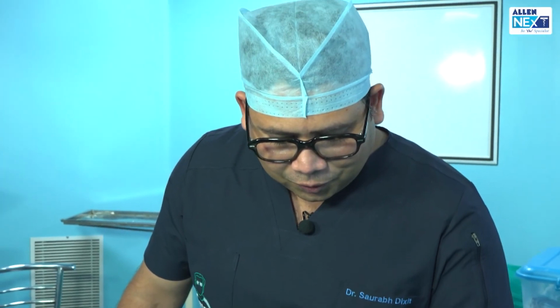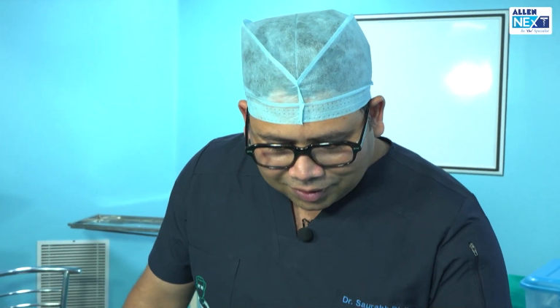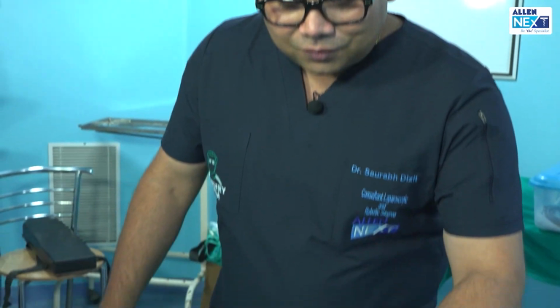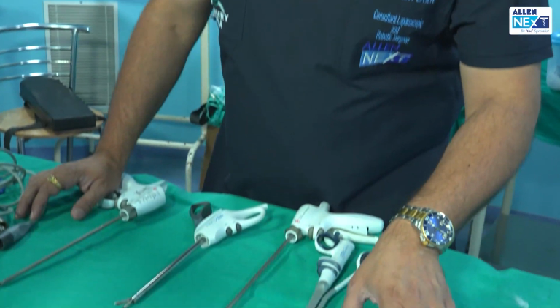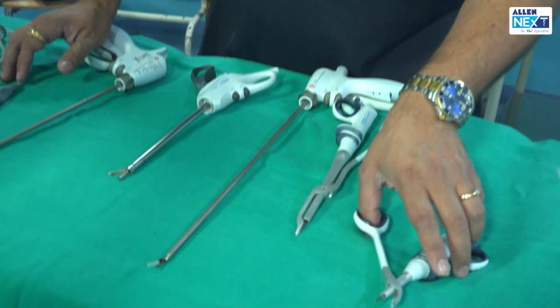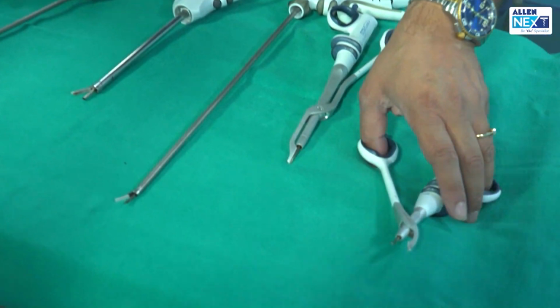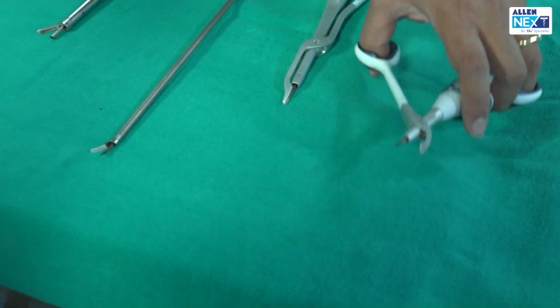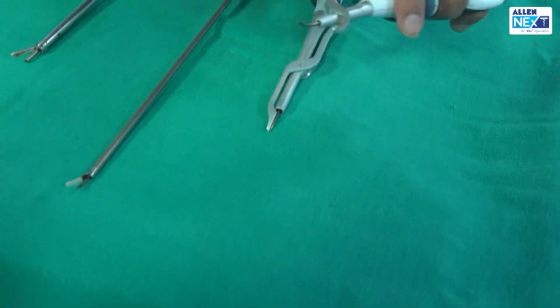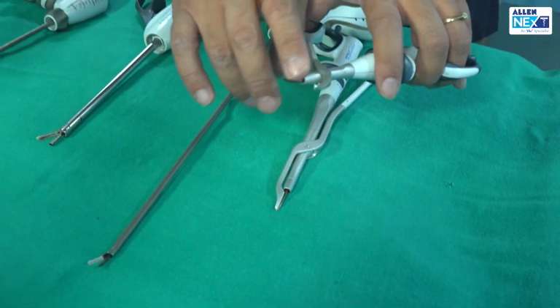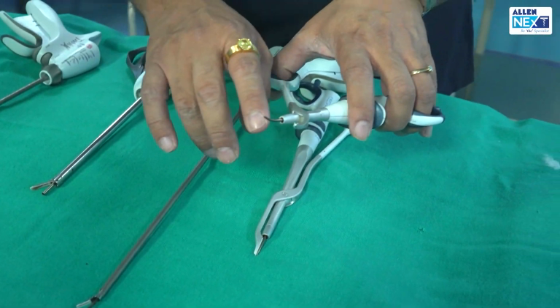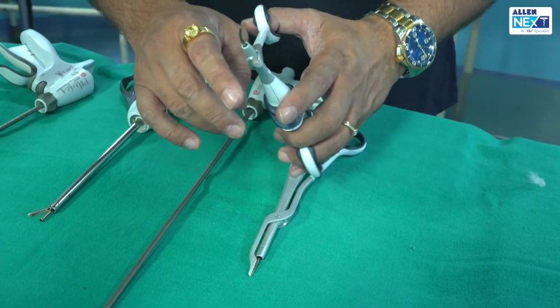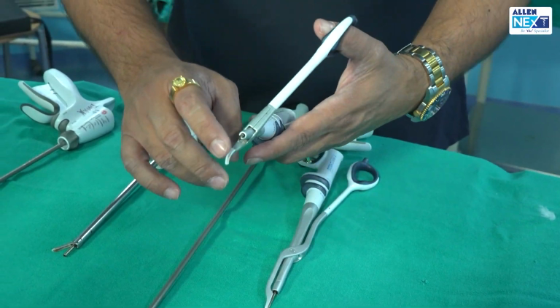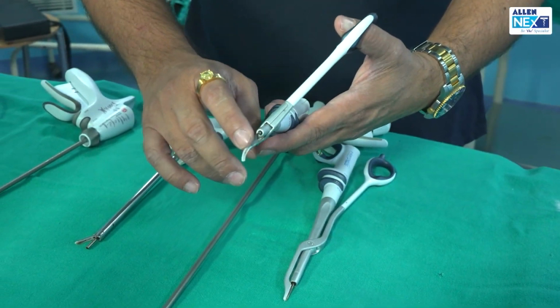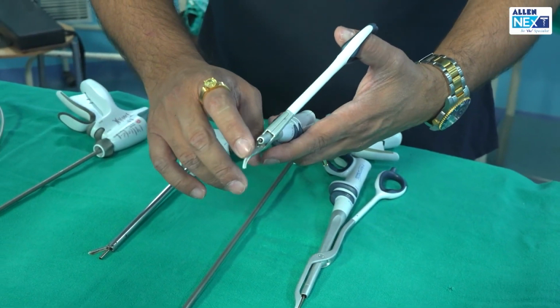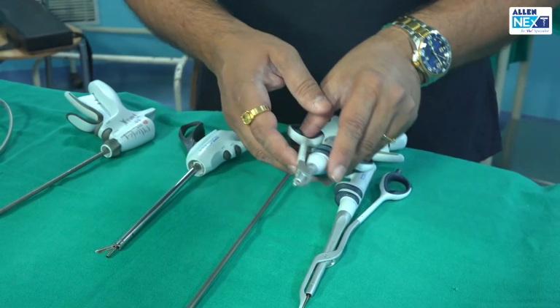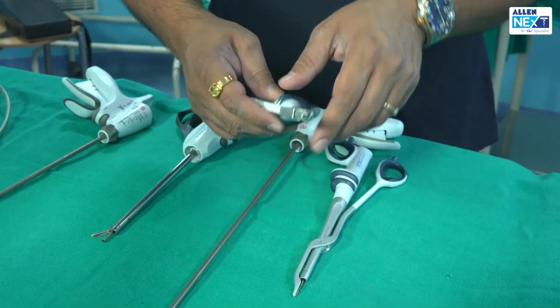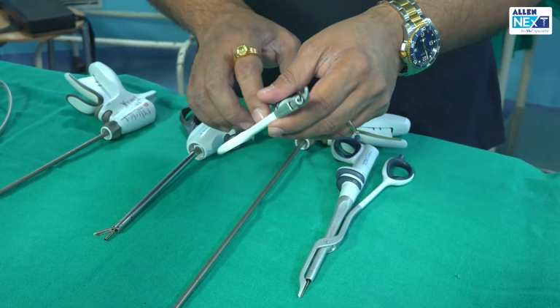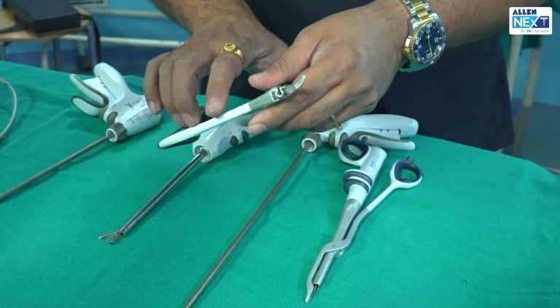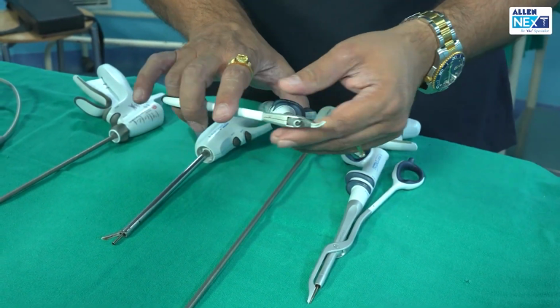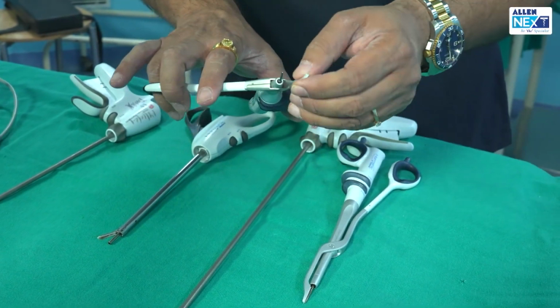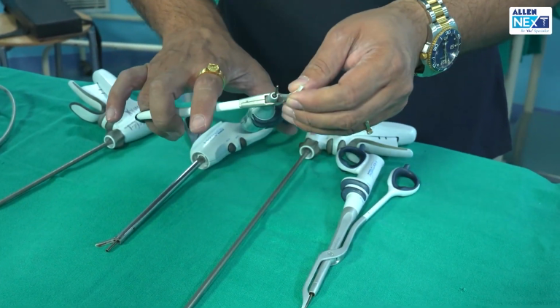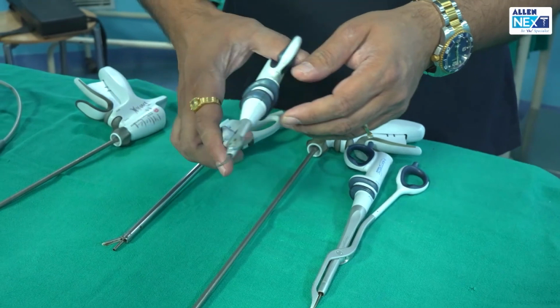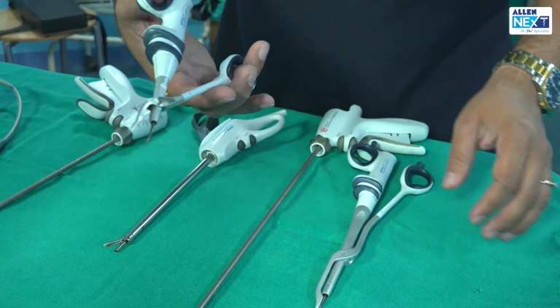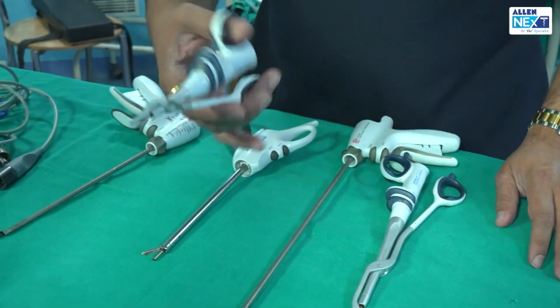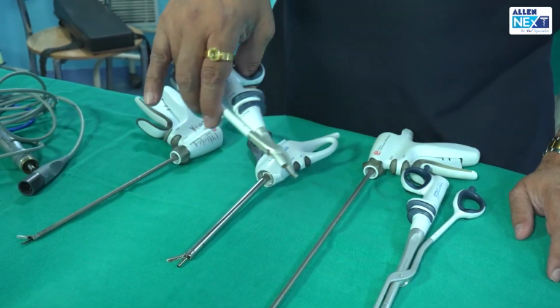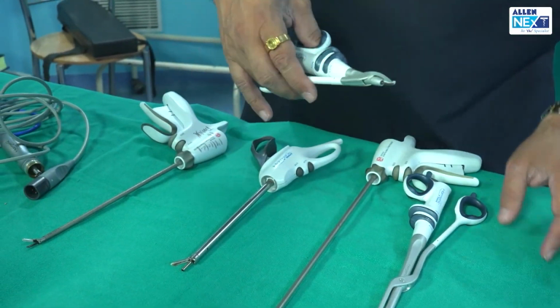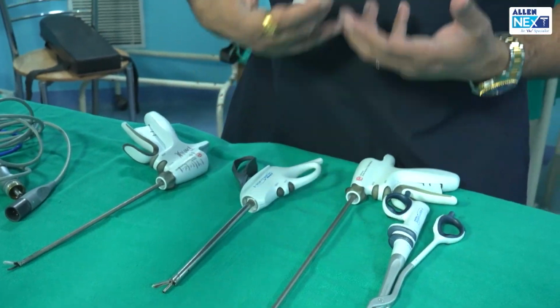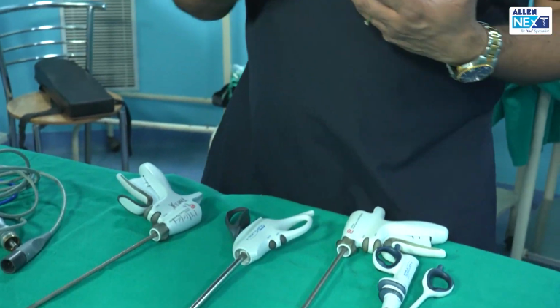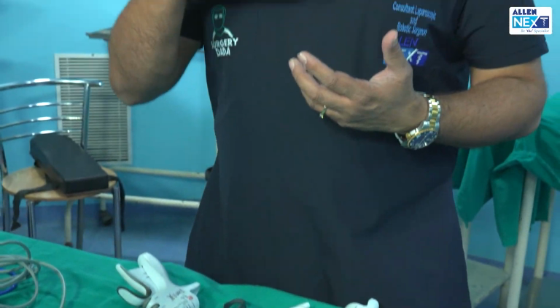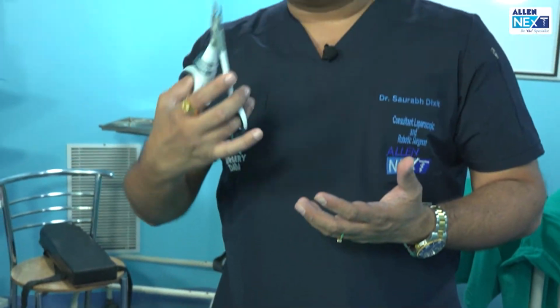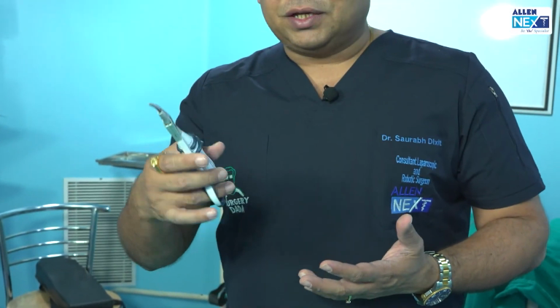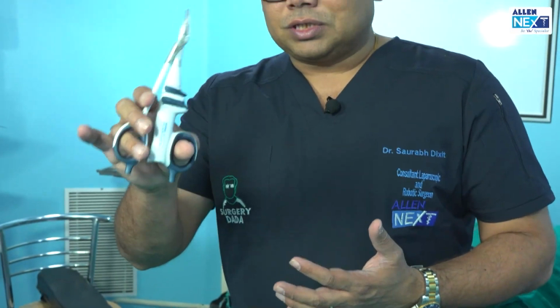This is one harmonic. How do you identify it? This is a lower metallic jaw and this is the upper non-functional dampener Teflon sheath. This is a harmonic that I particularly use for head and neck surgeries.